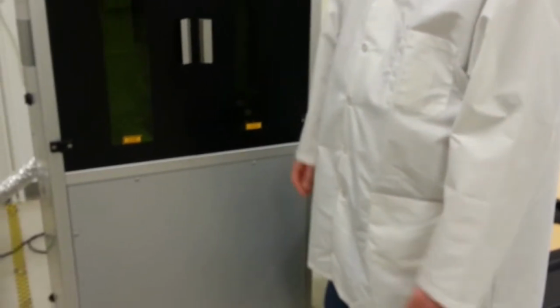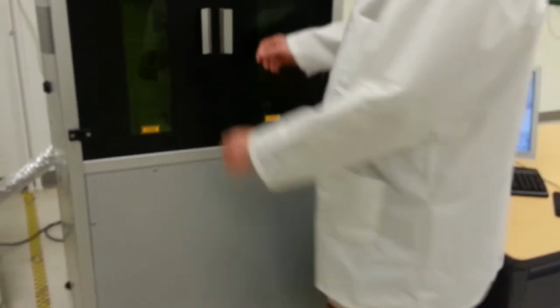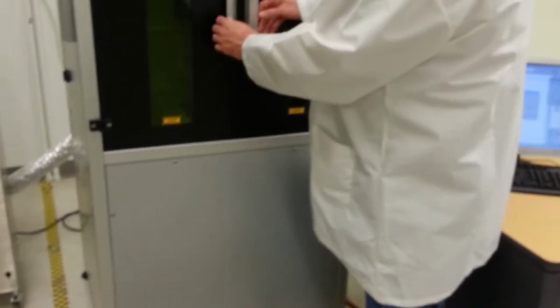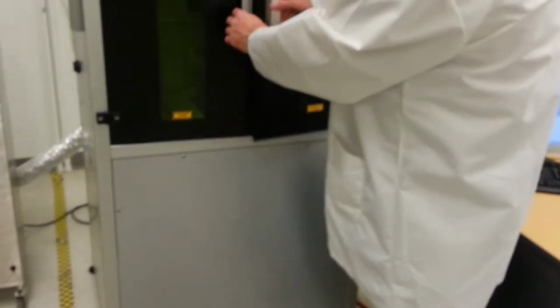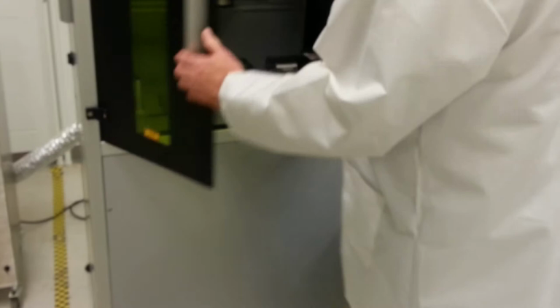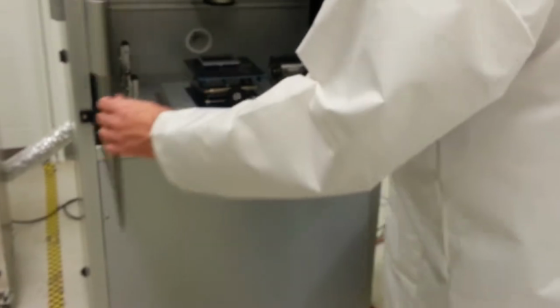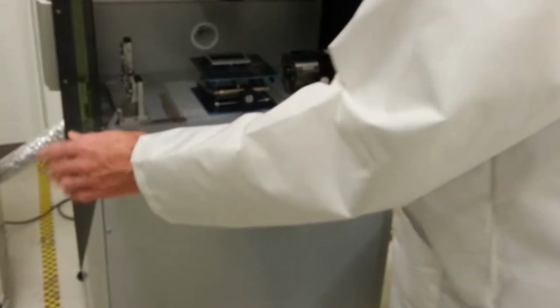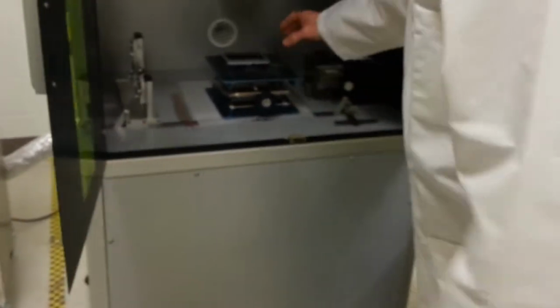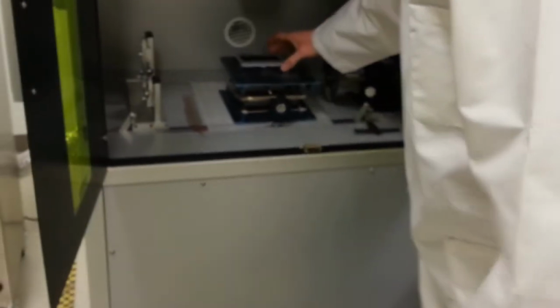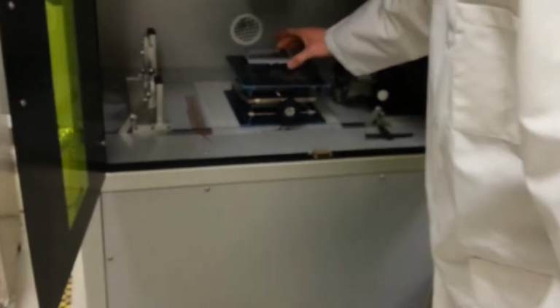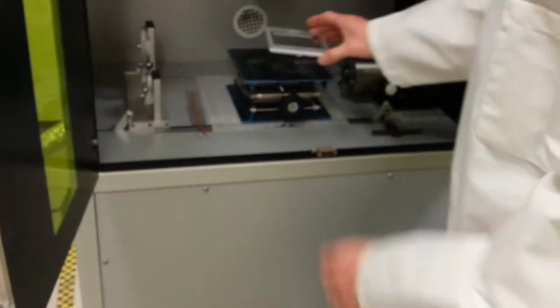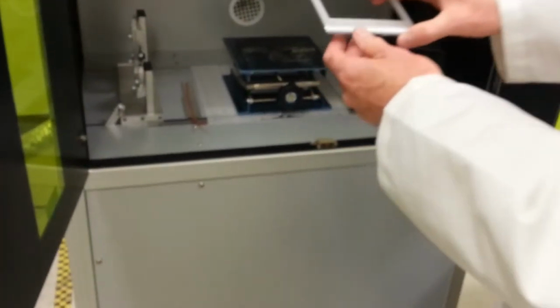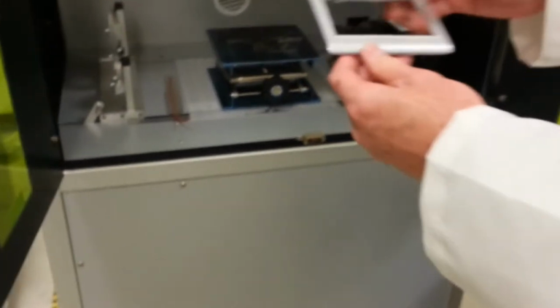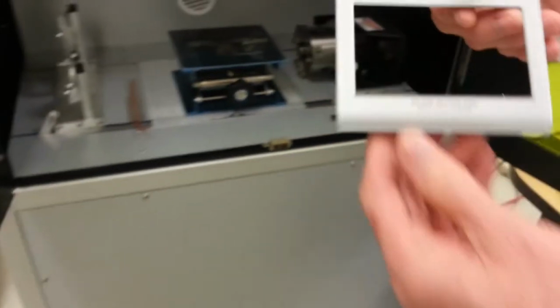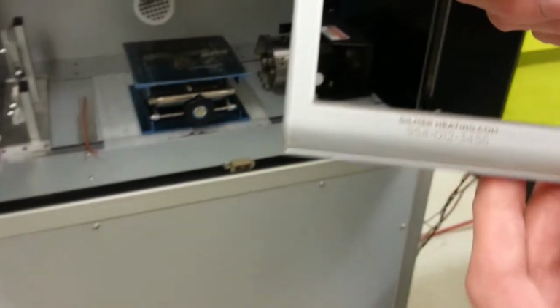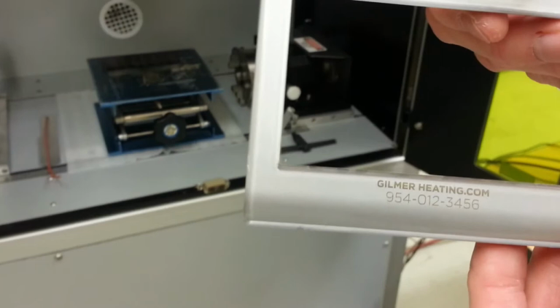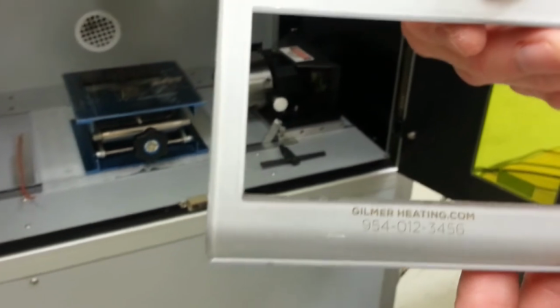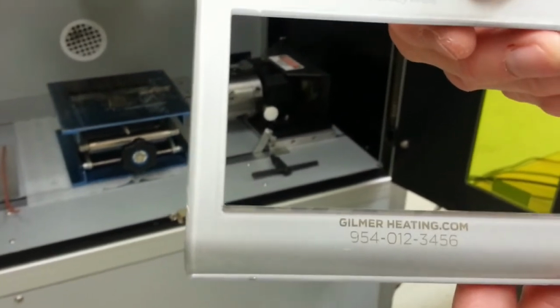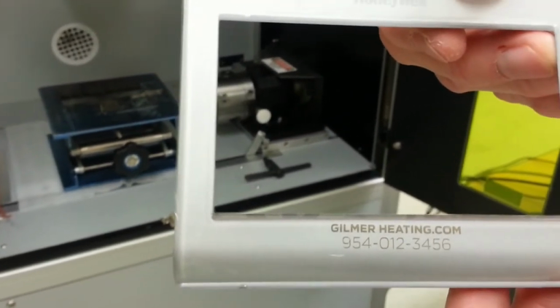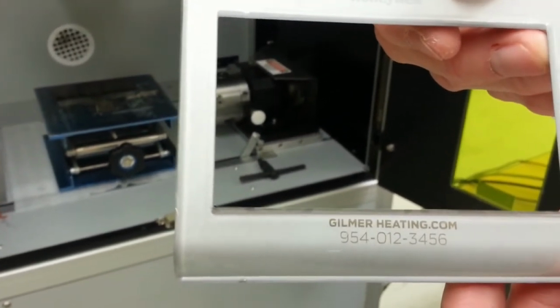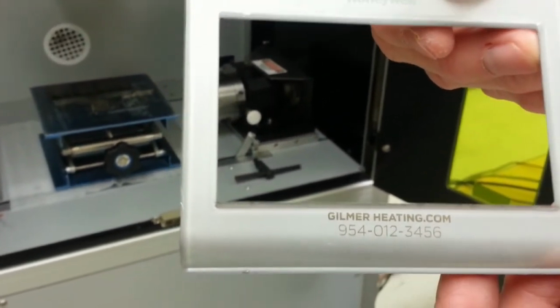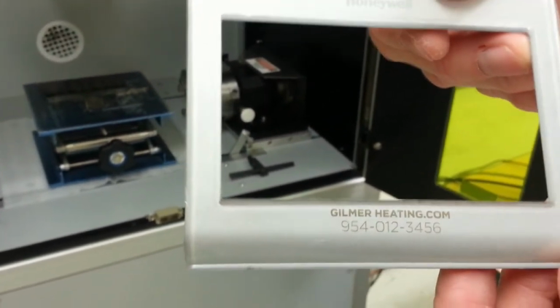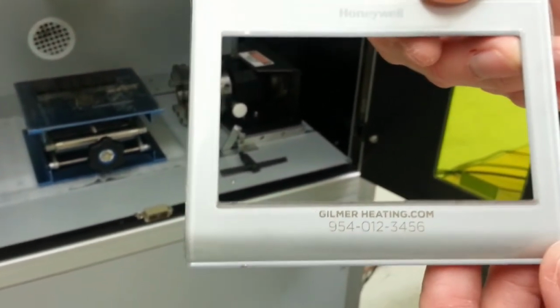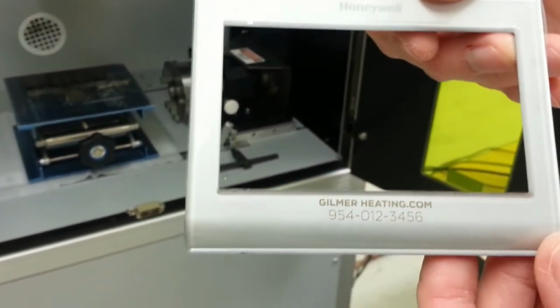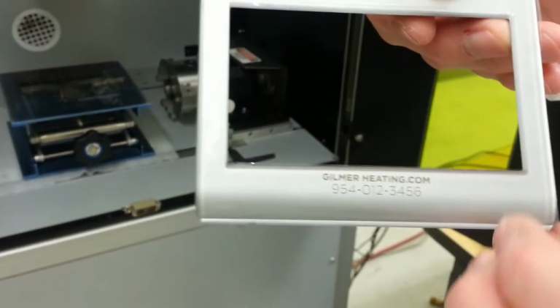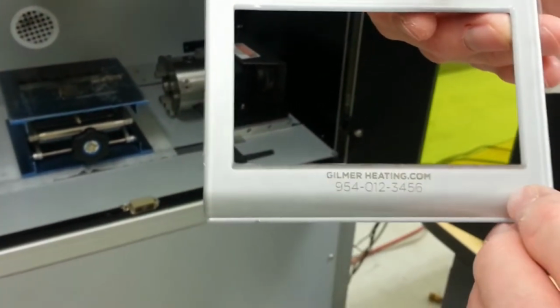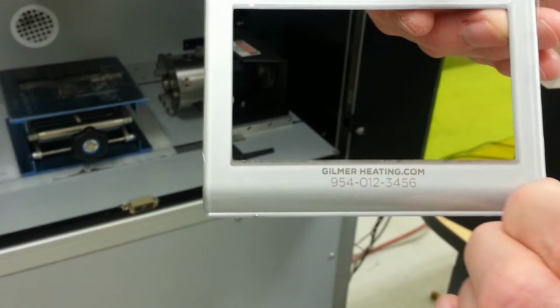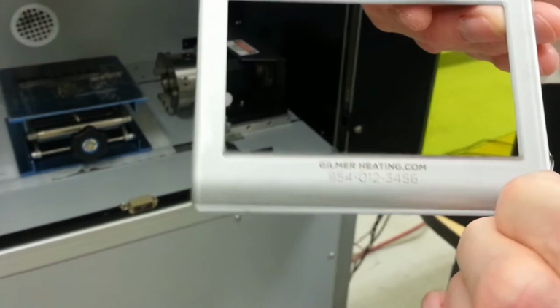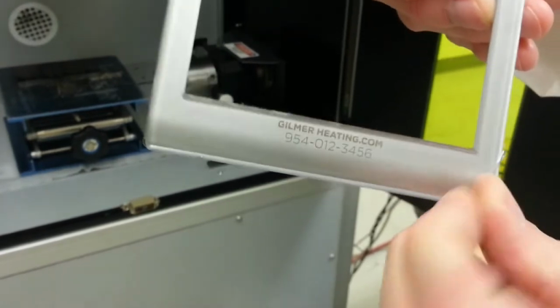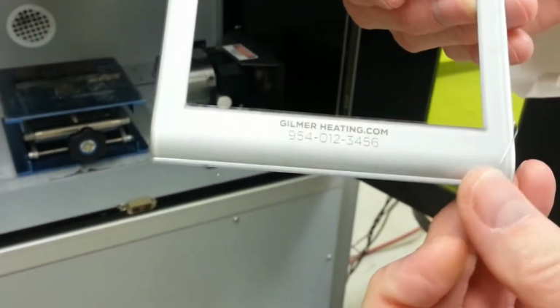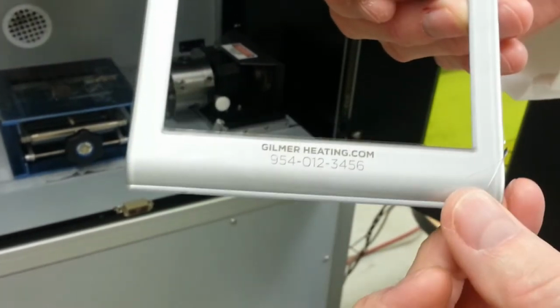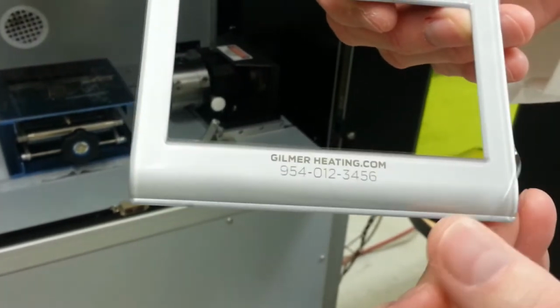We finished the job. So we take it out and look at it. This has the protective coating on it, as you can see. We left it on there.